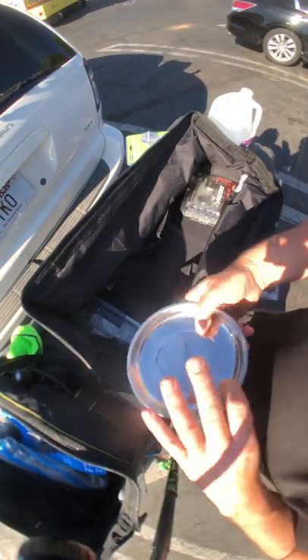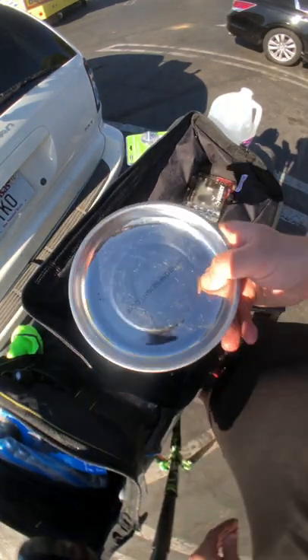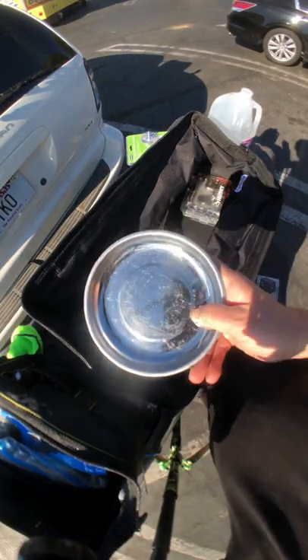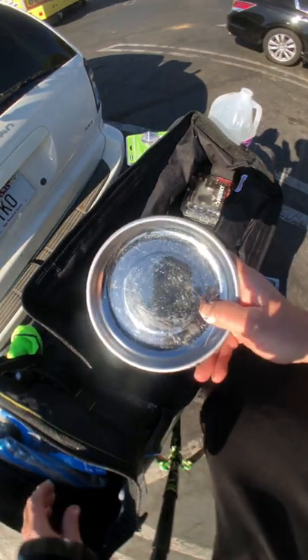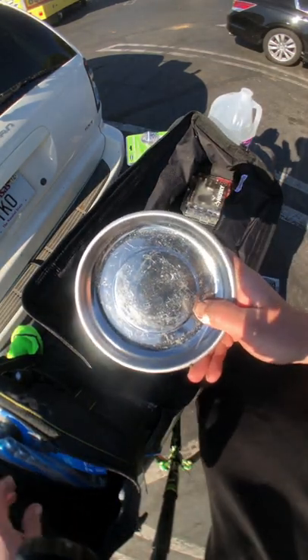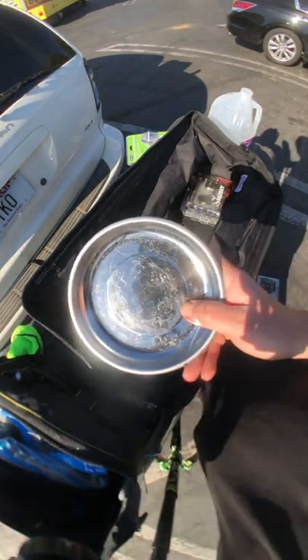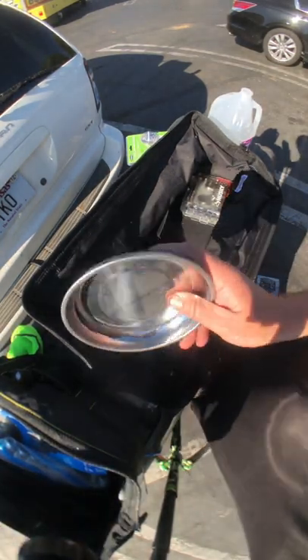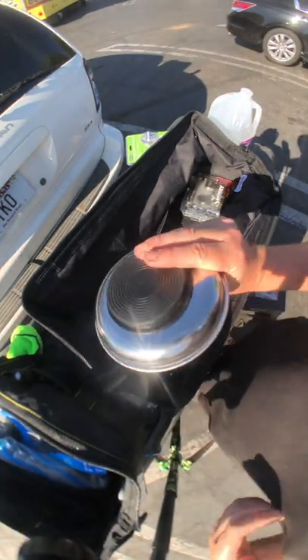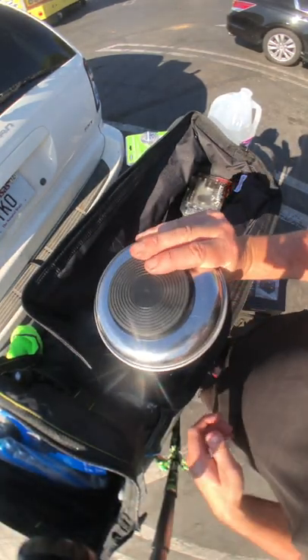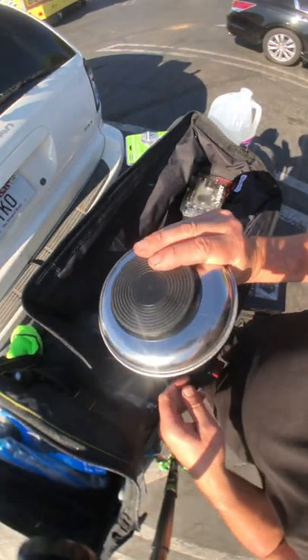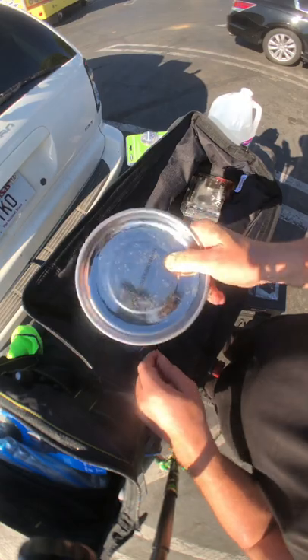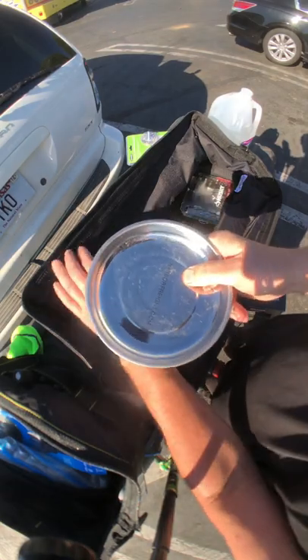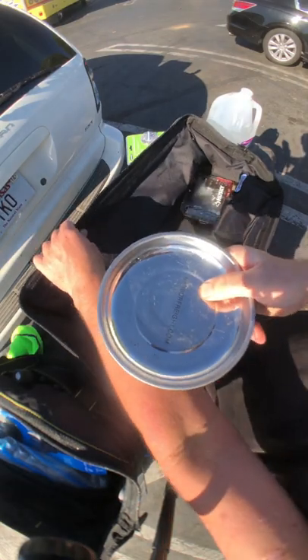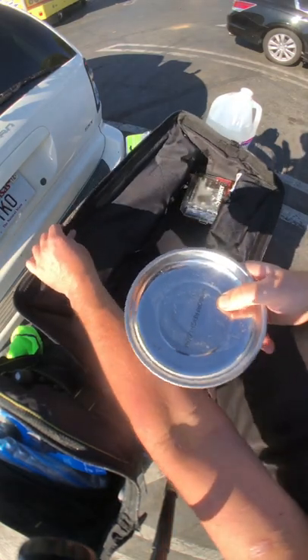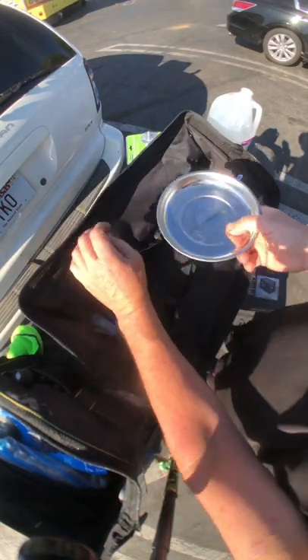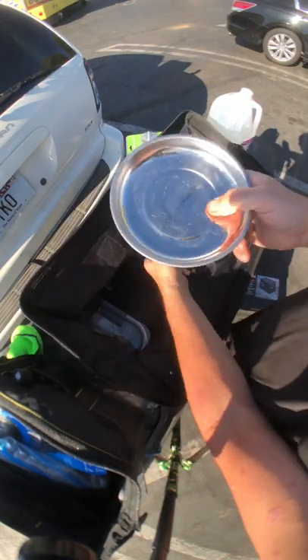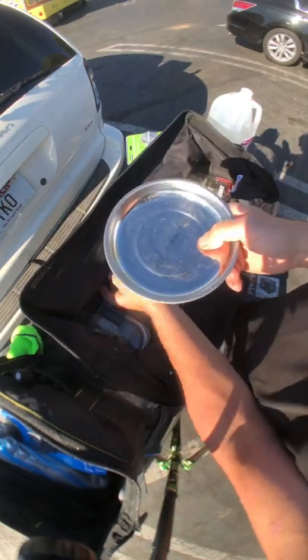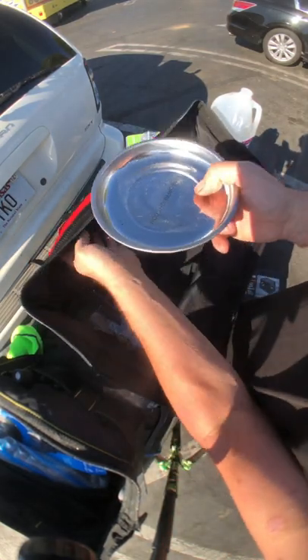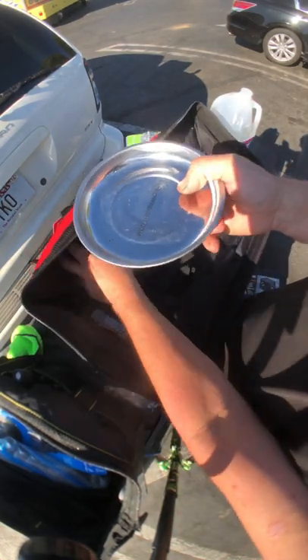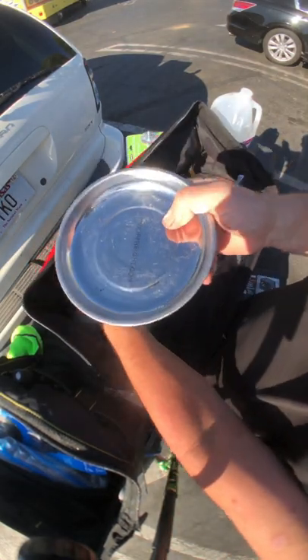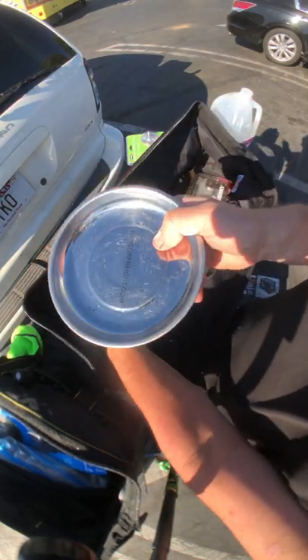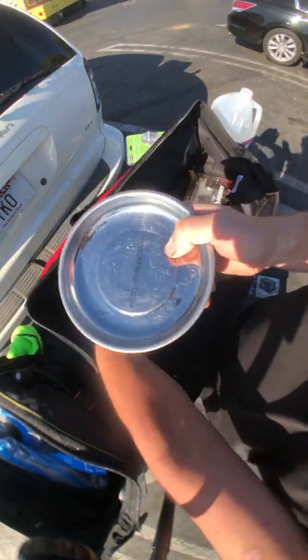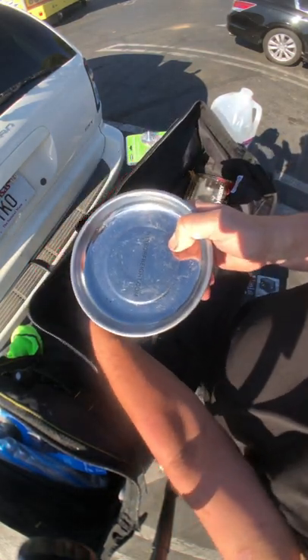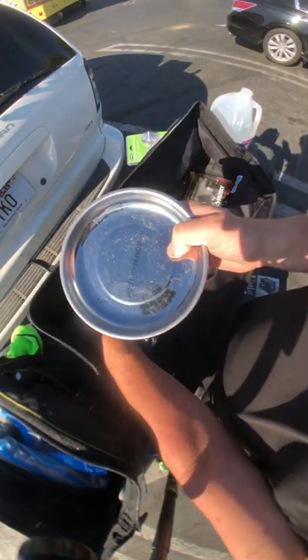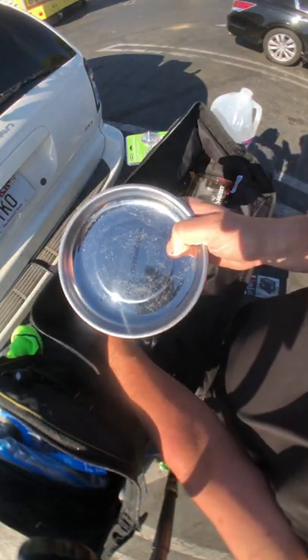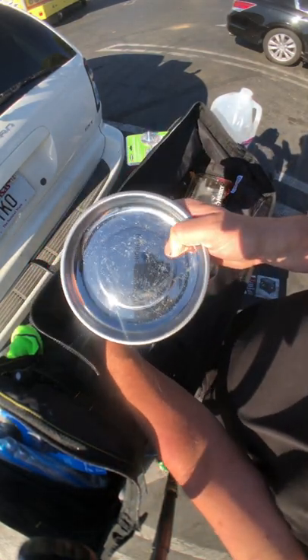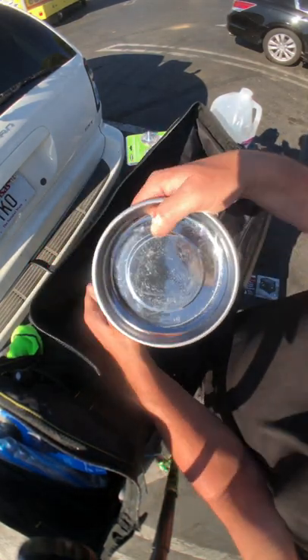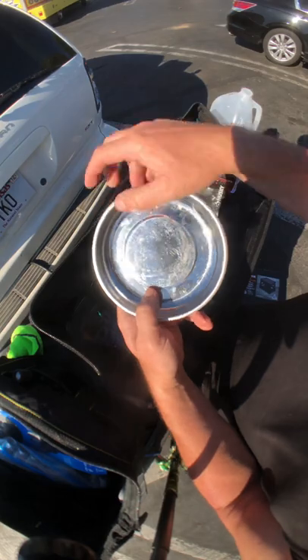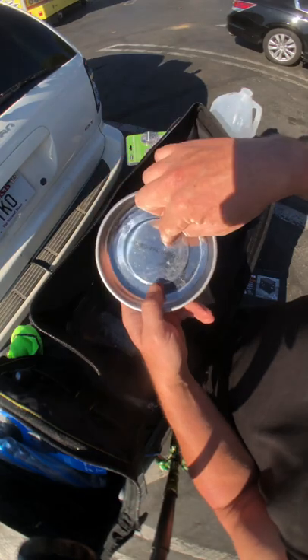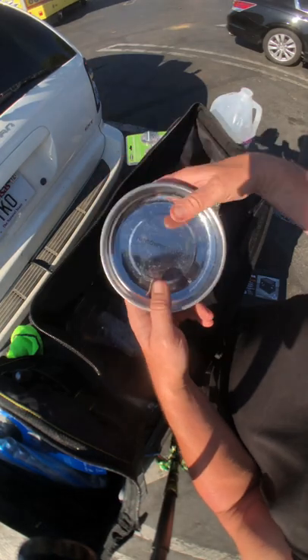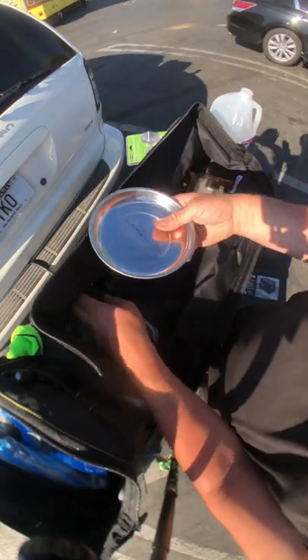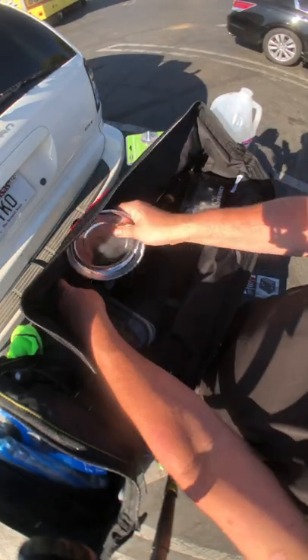This is my all-important magnetic tray. I believe I got this on sale from Harbor Freight for two dollars.